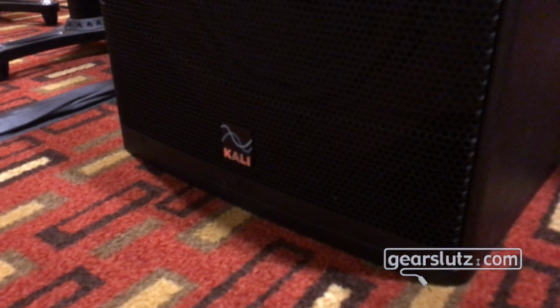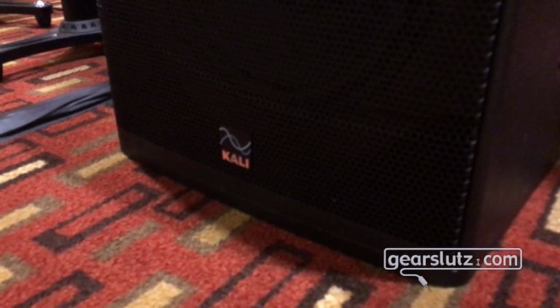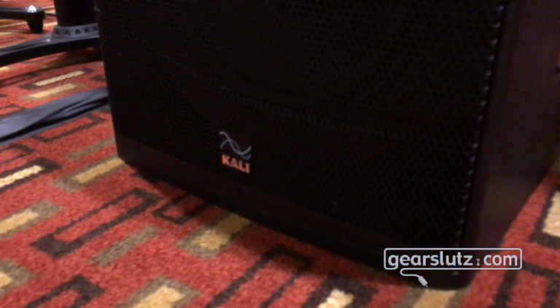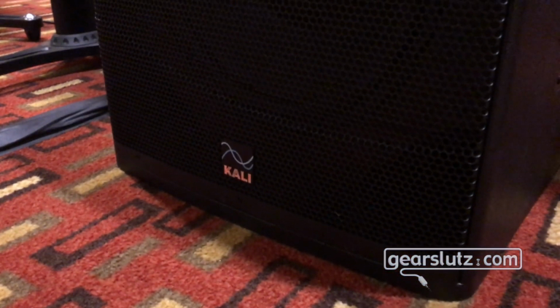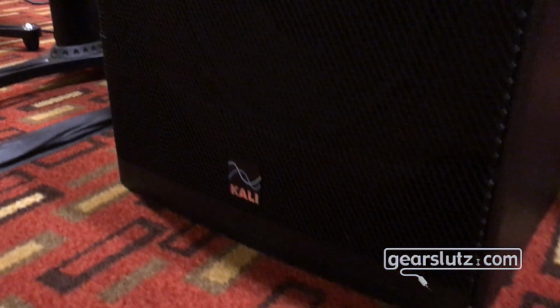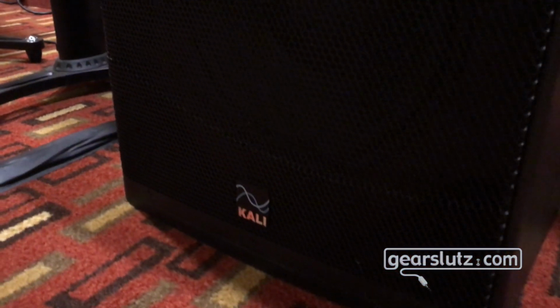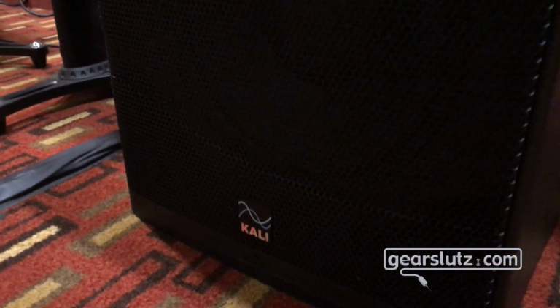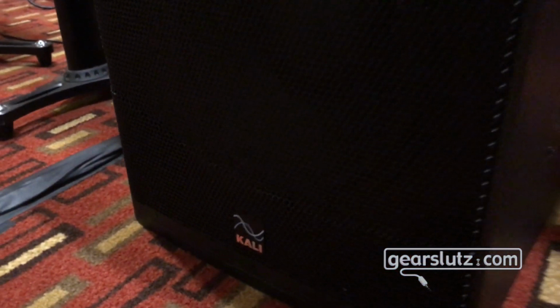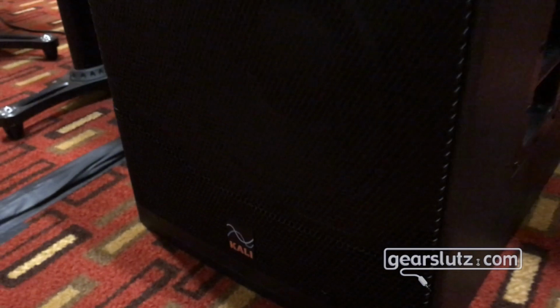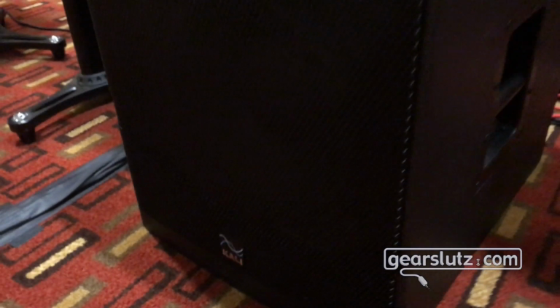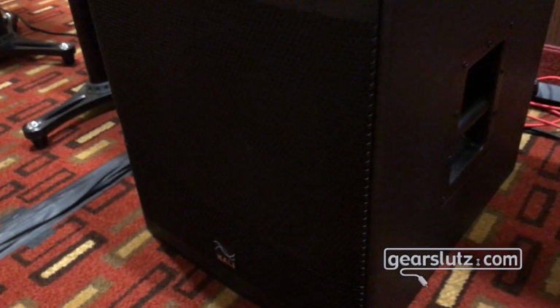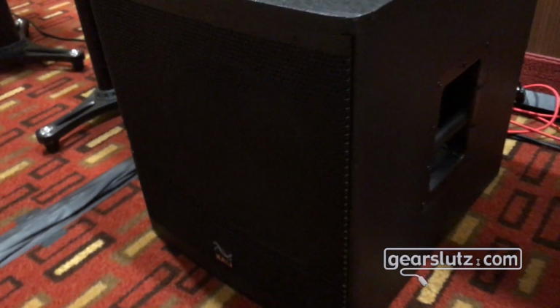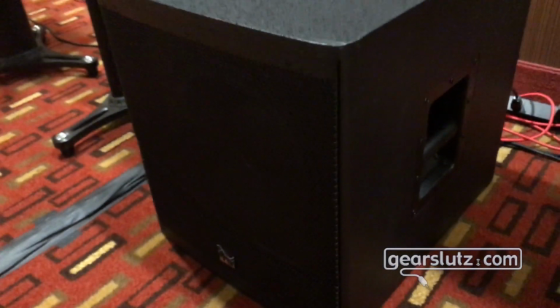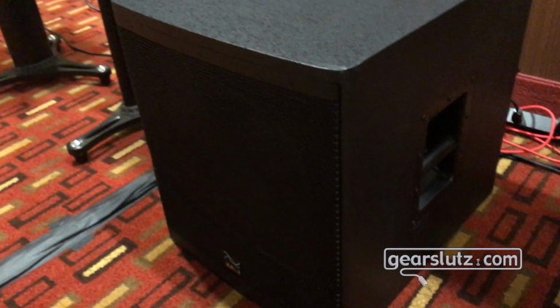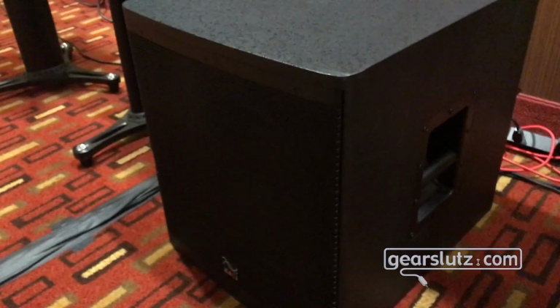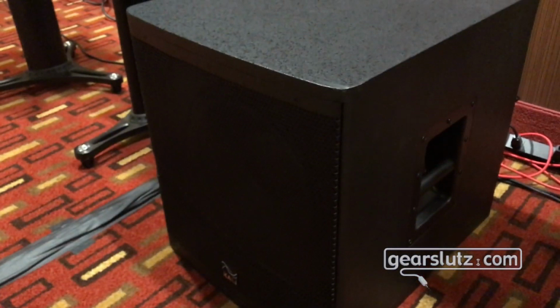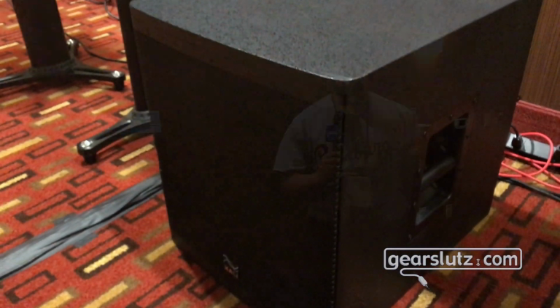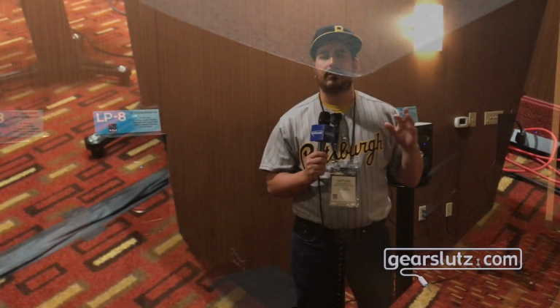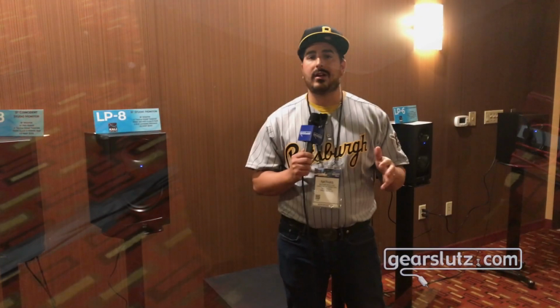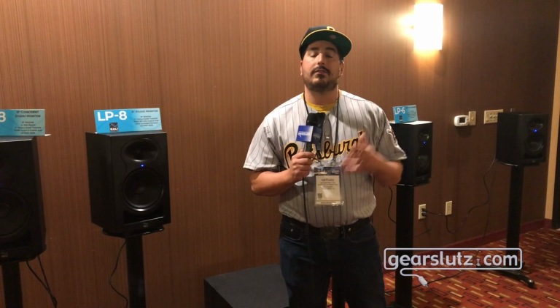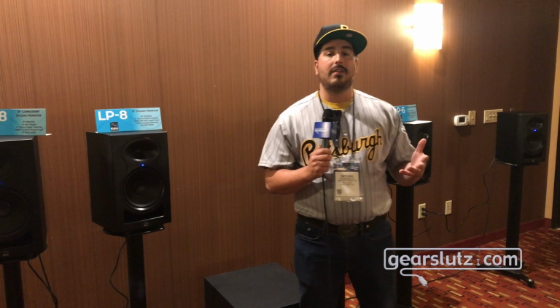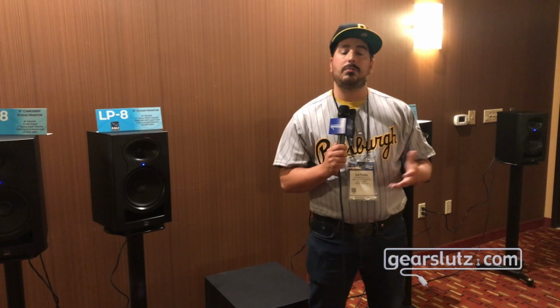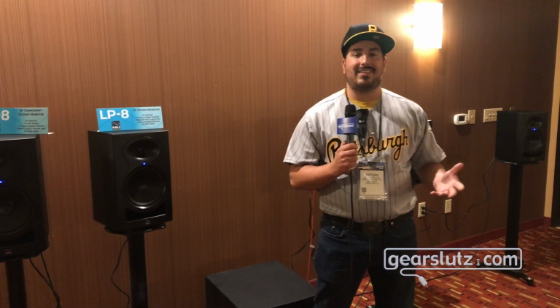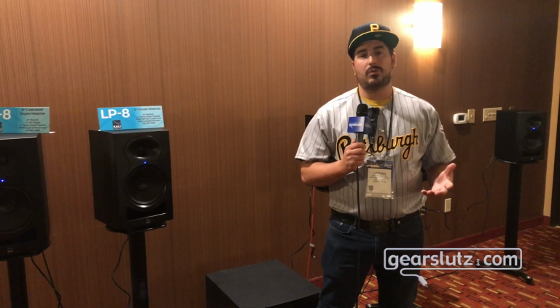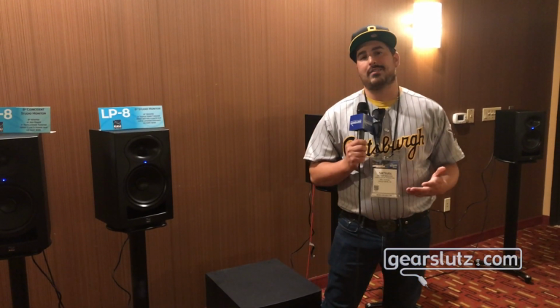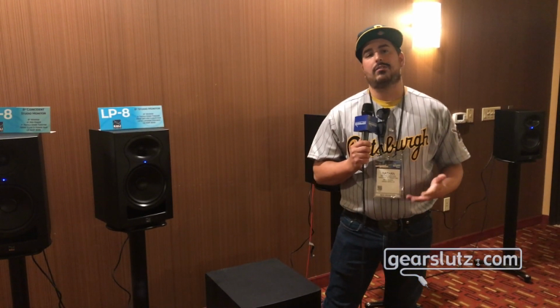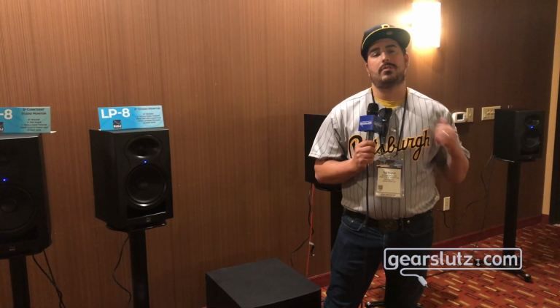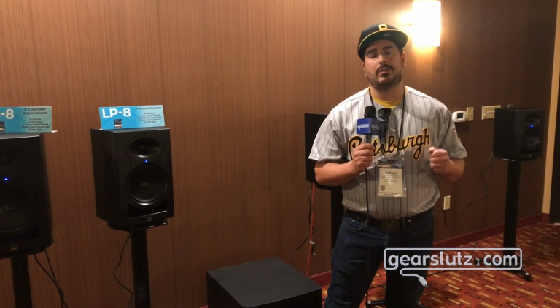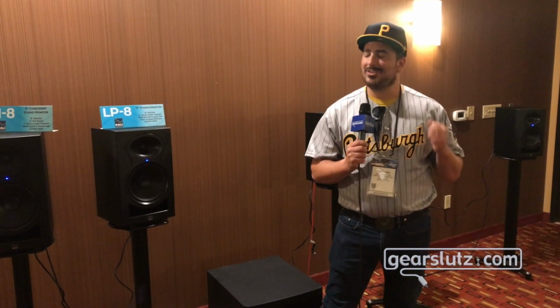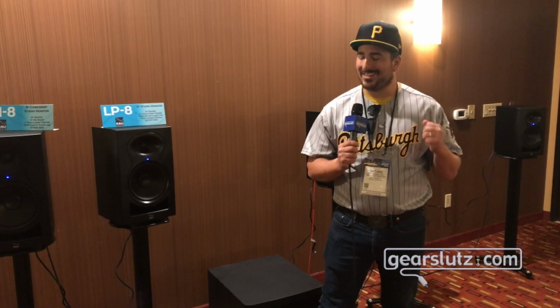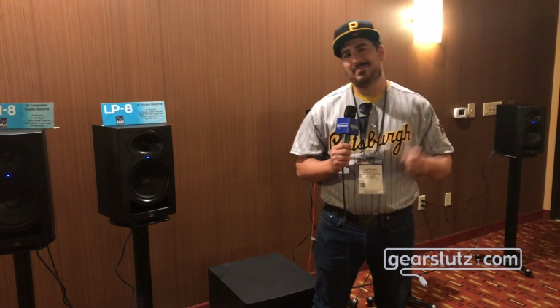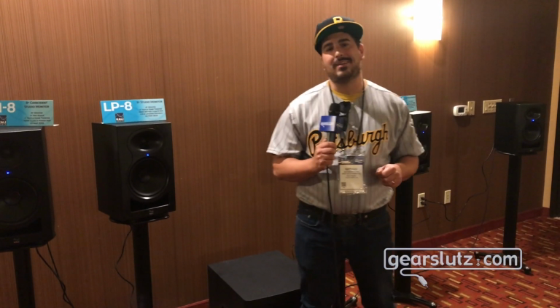In the studio it plays down to 23 Hertz, which is plenty of power, plenty of low end to let you know what the low end in your mixes is doing. For live use, because it's a thousand watts, it plays to 123 dB peaks.